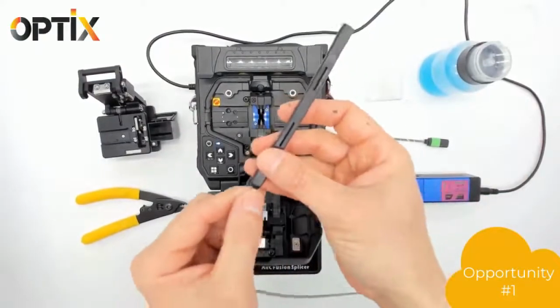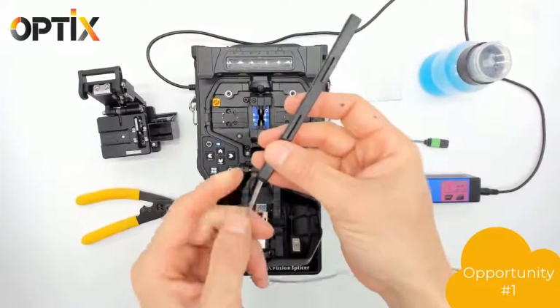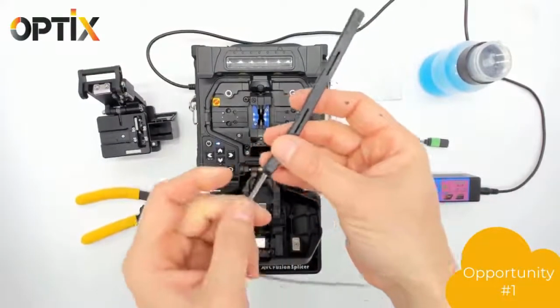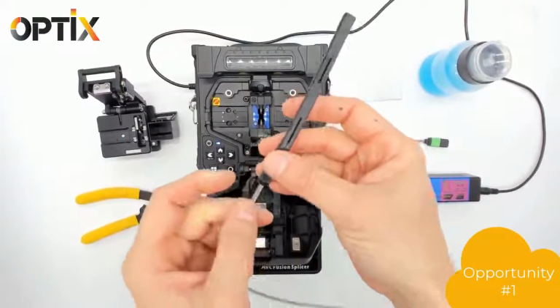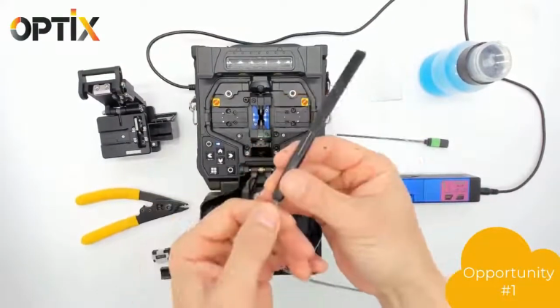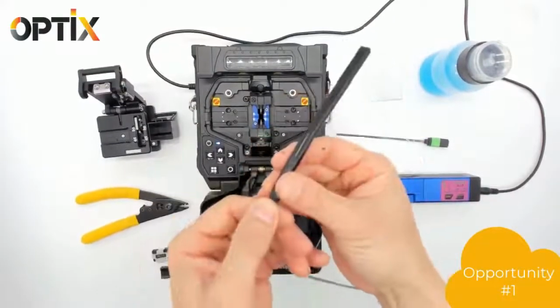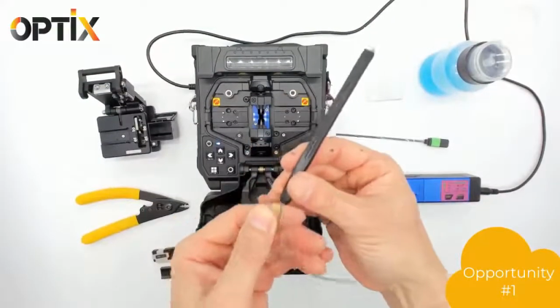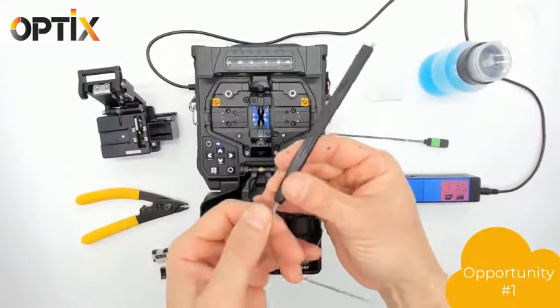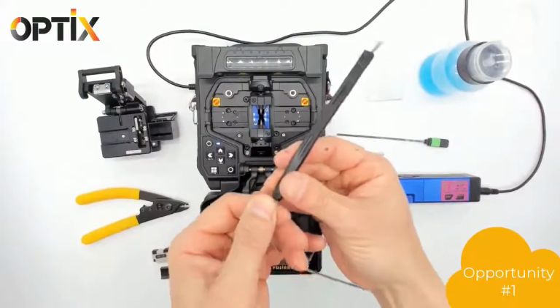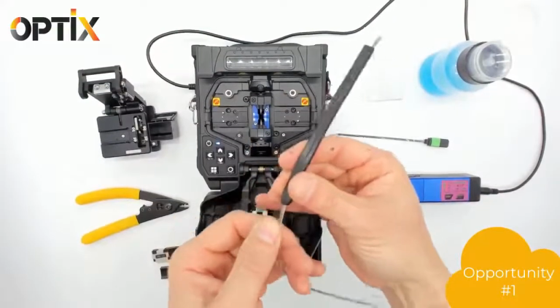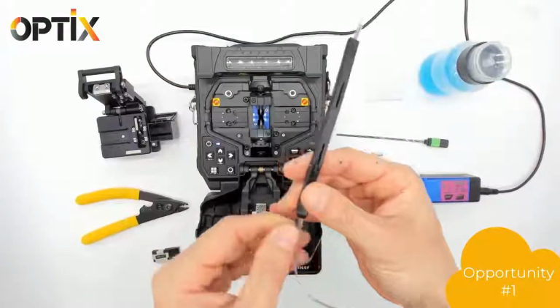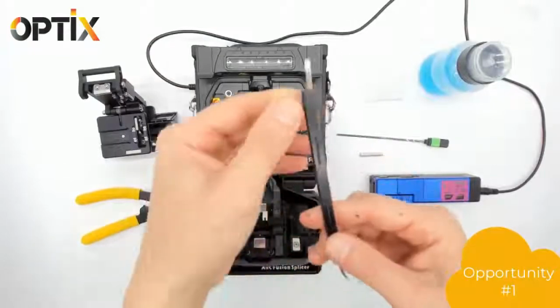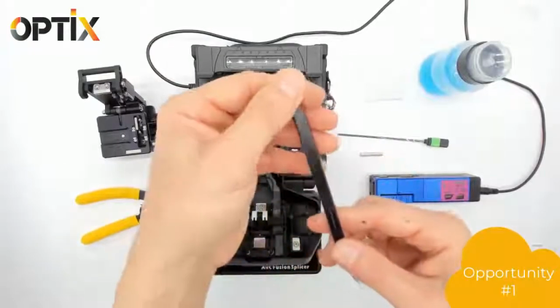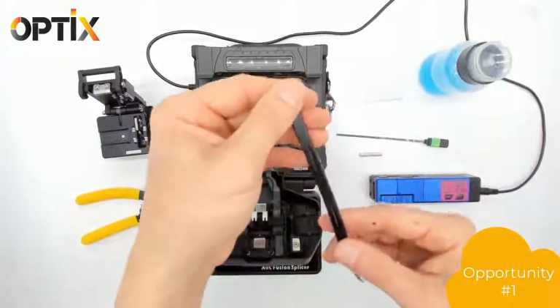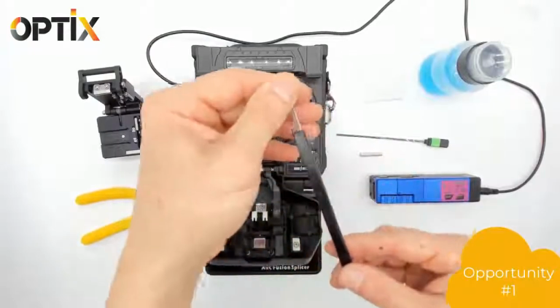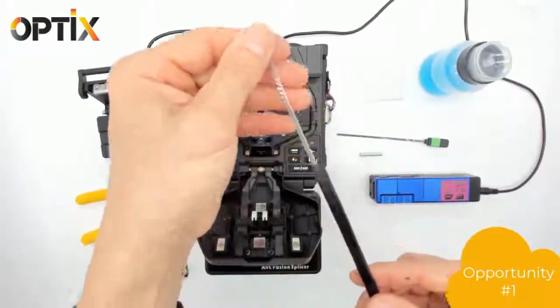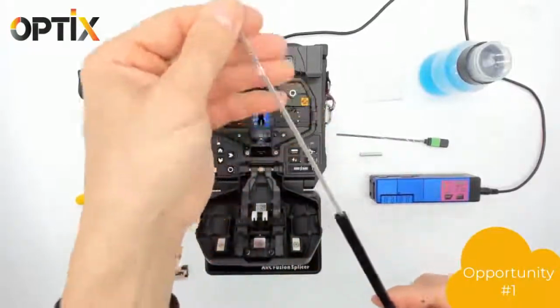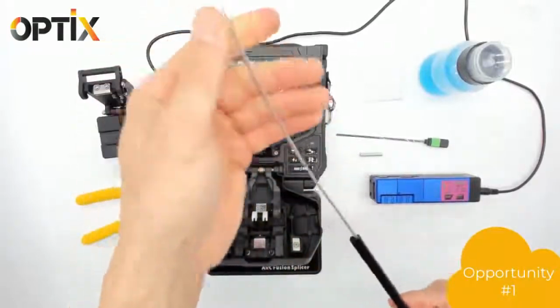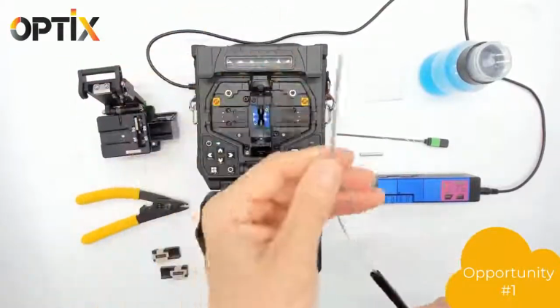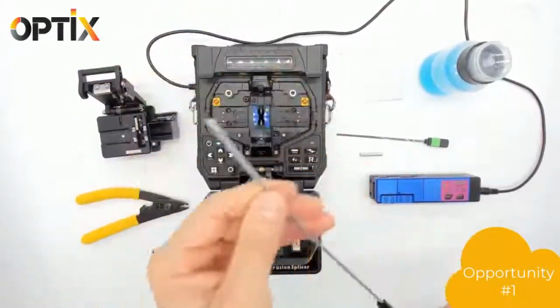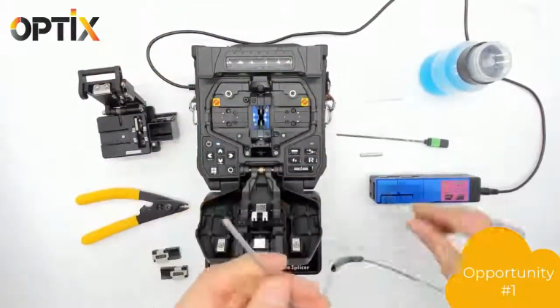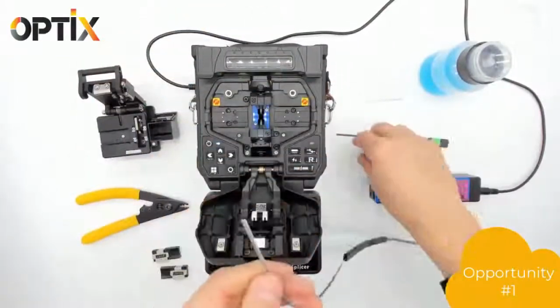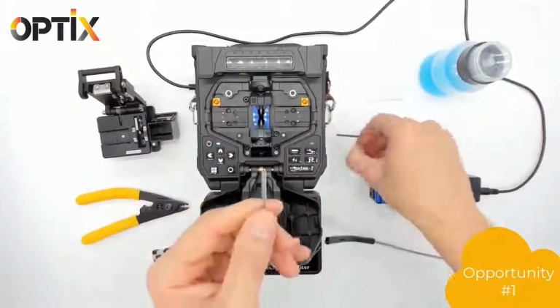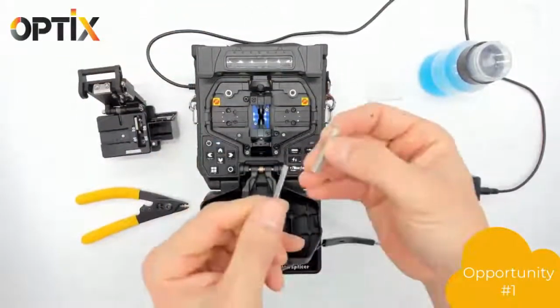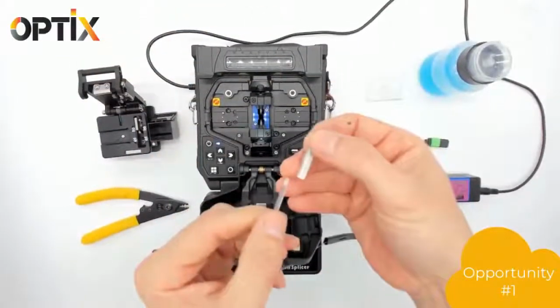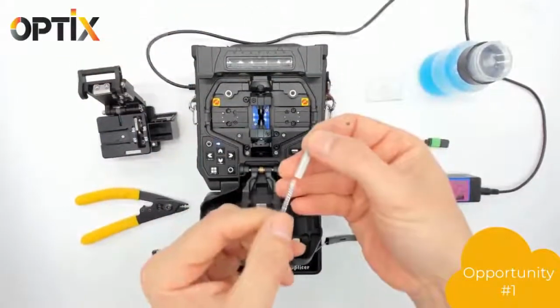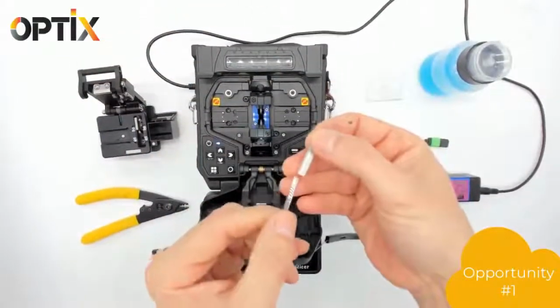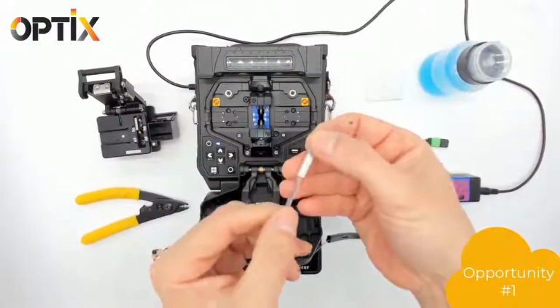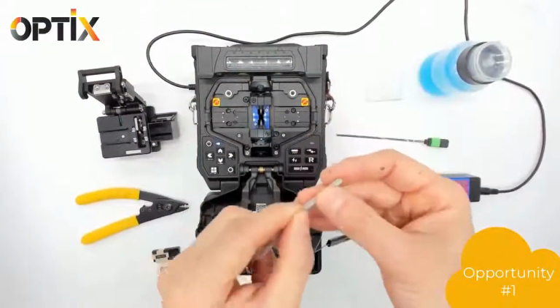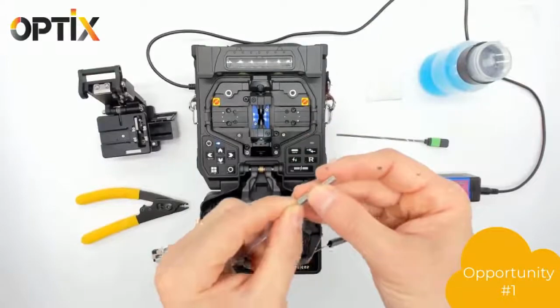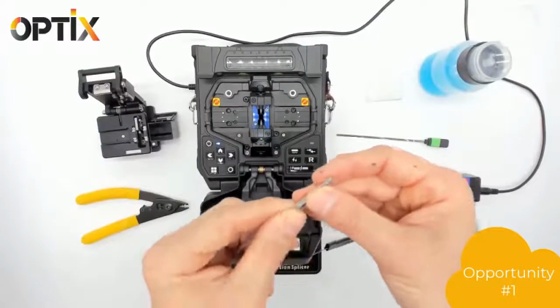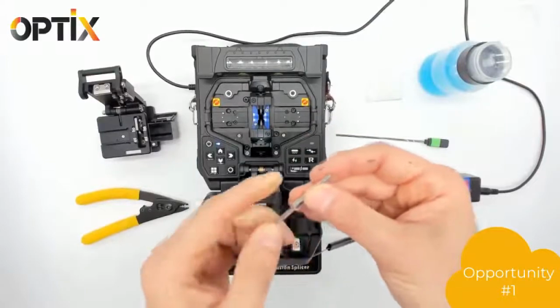The first step is to put the boot through the fiber cable, and the second step is to put the sleeve through the cable.